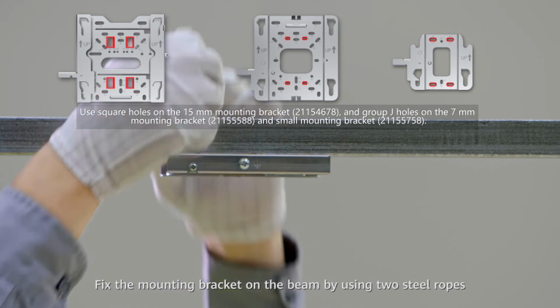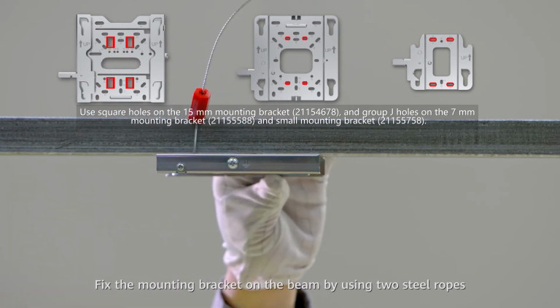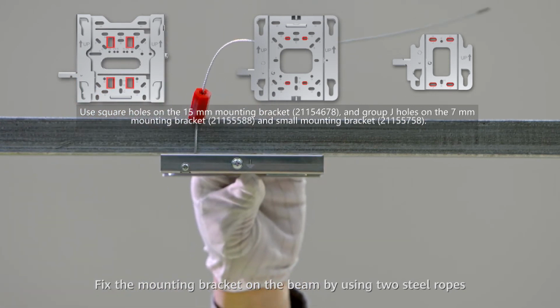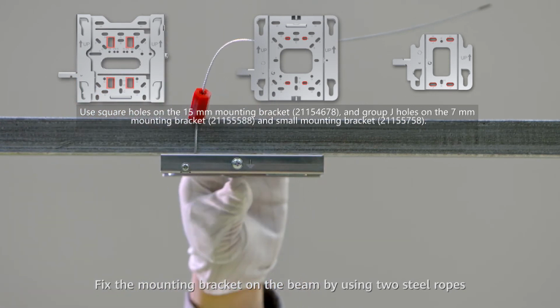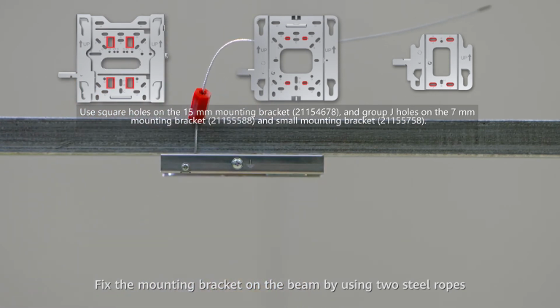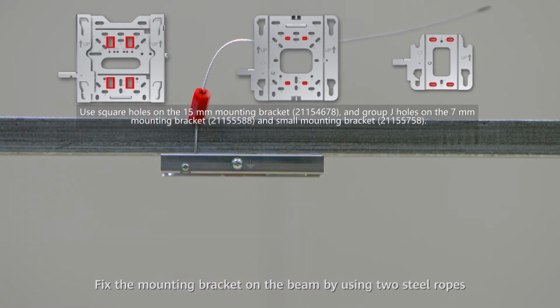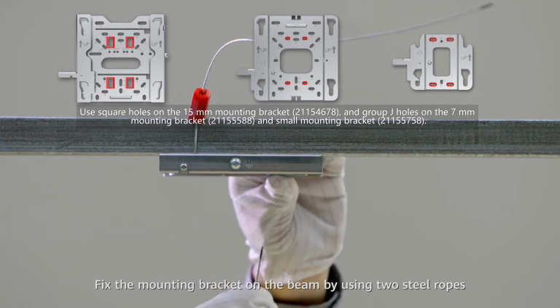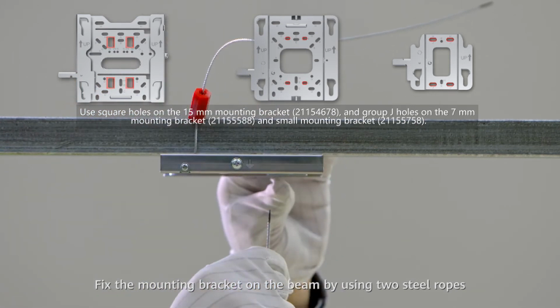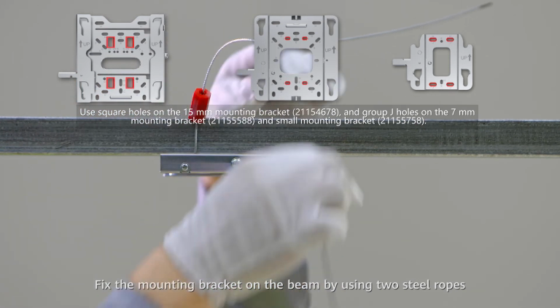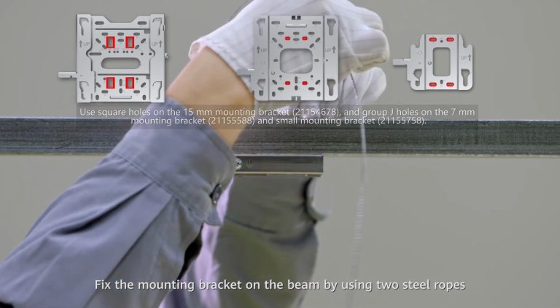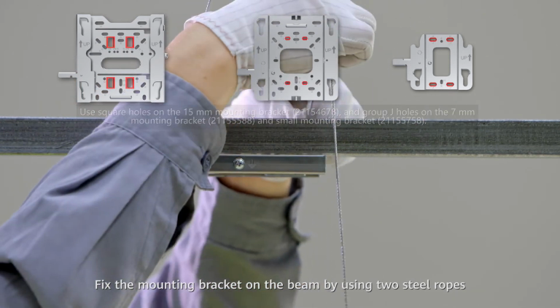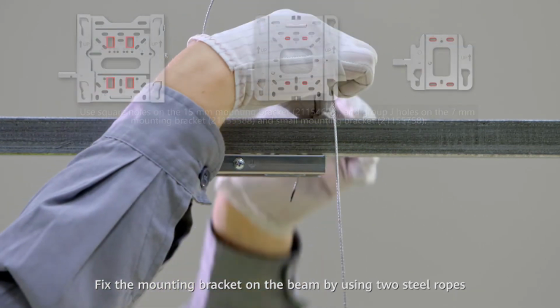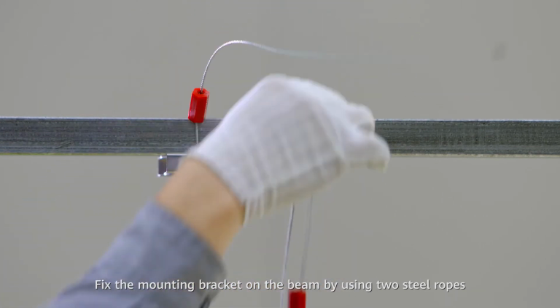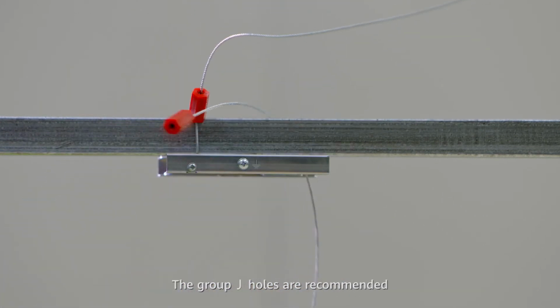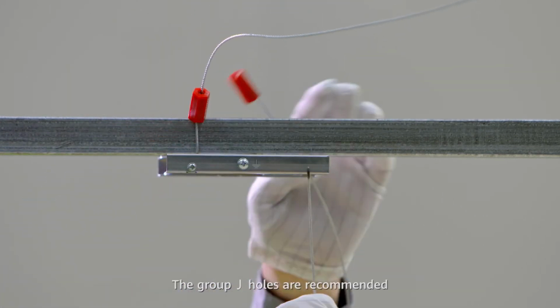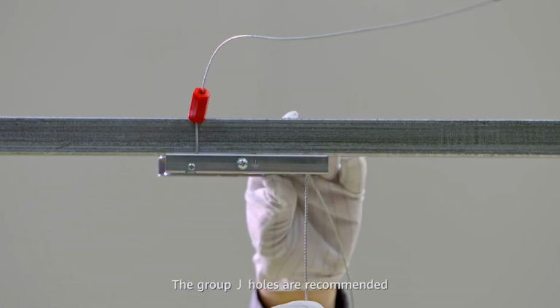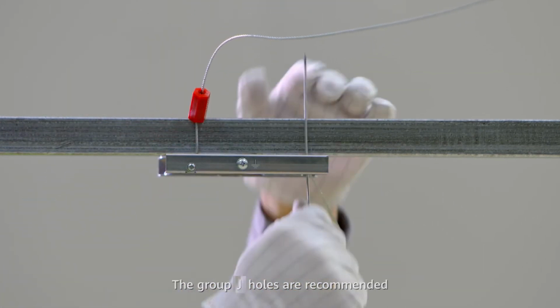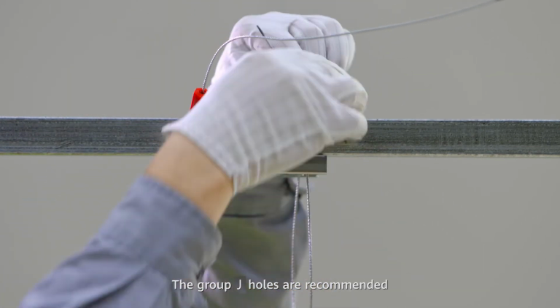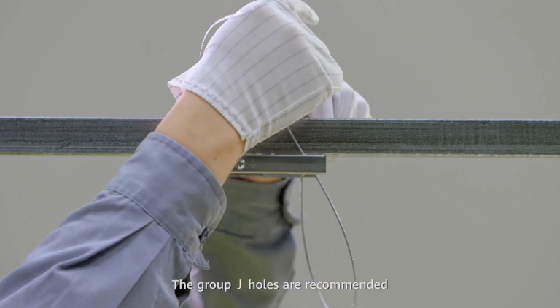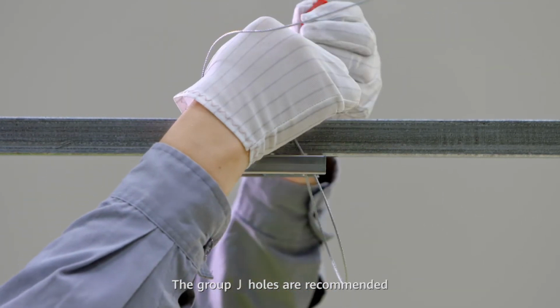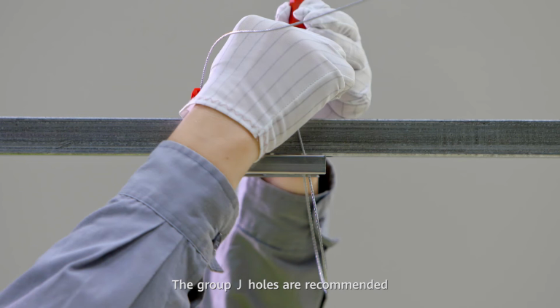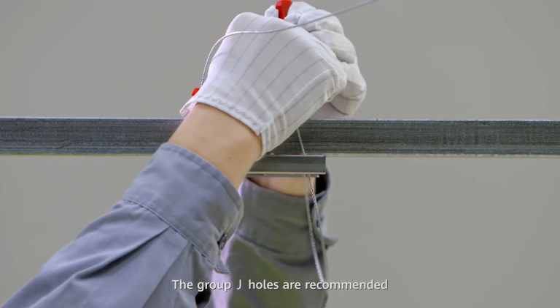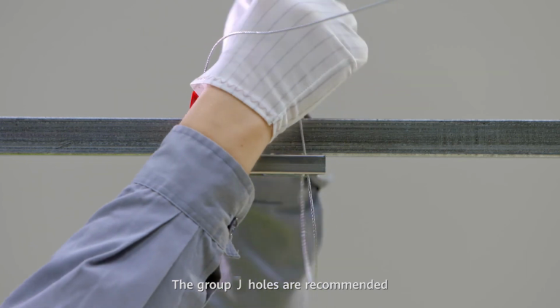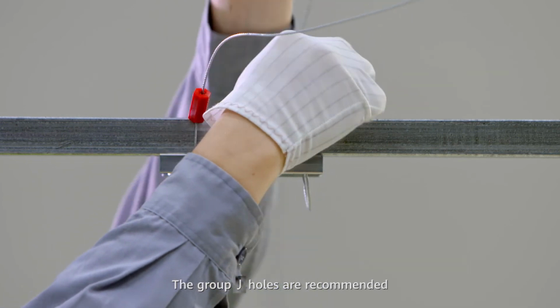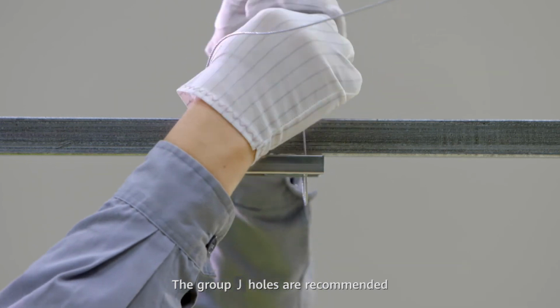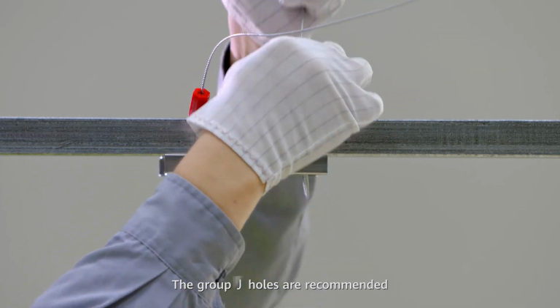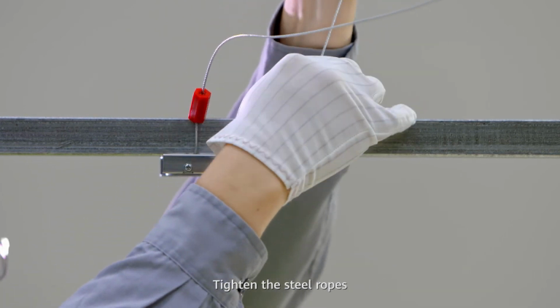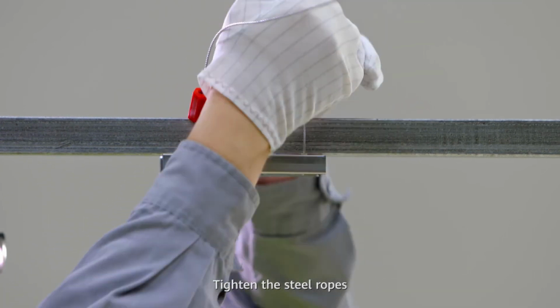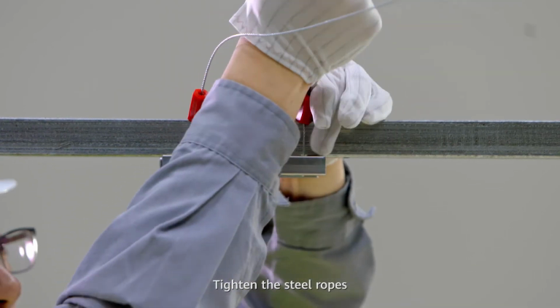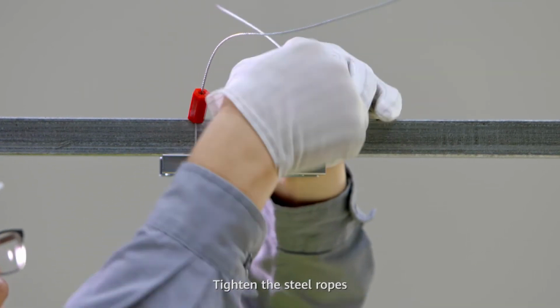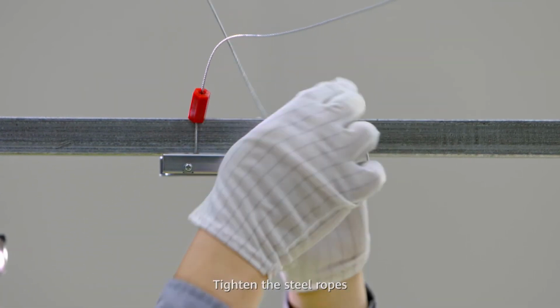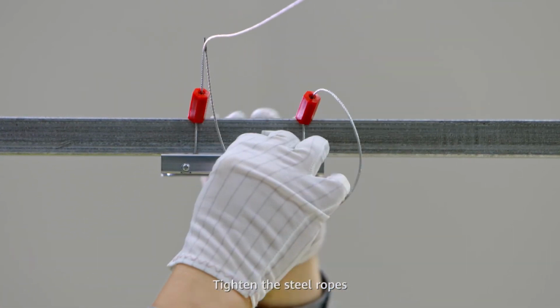The group chain holes are recommended. Tighten the steel ropes to secure the mounting bracket firmly on the beam.